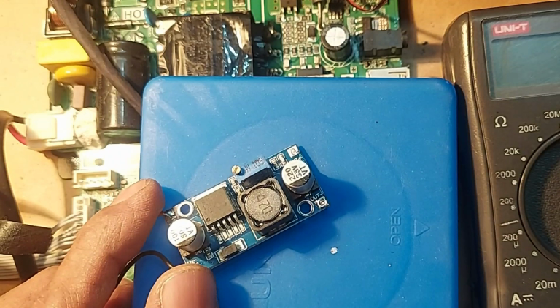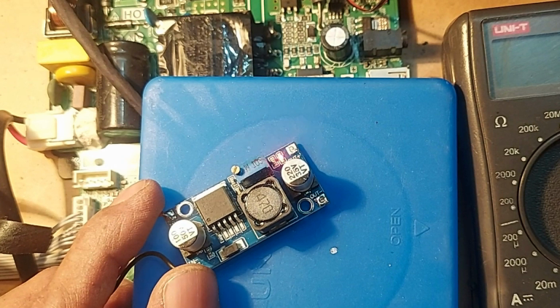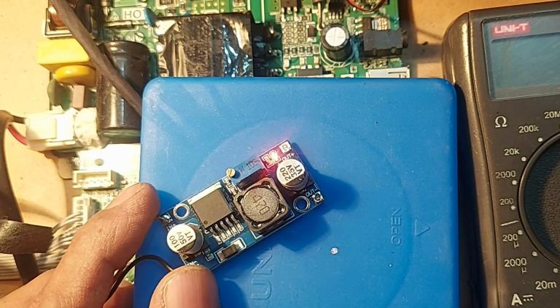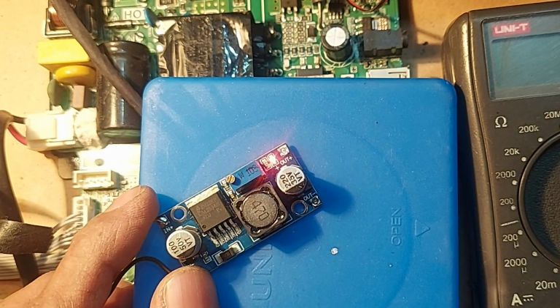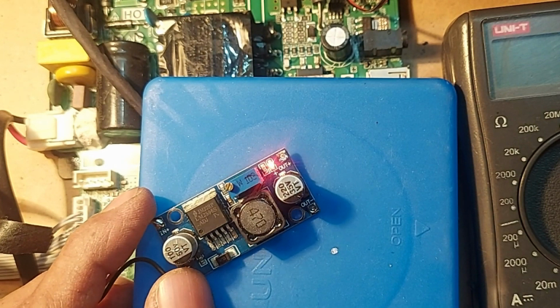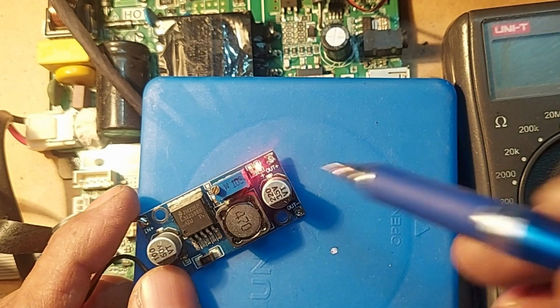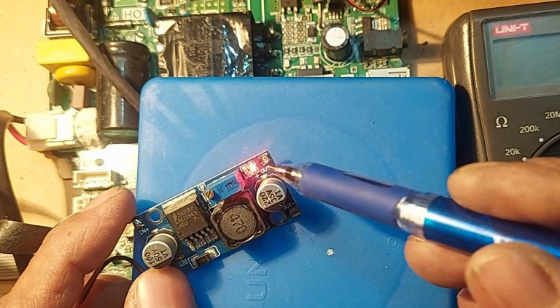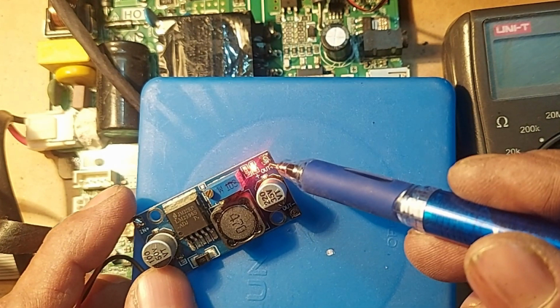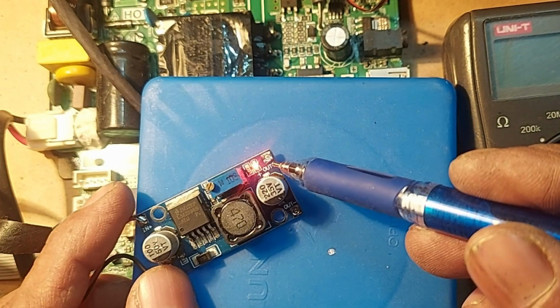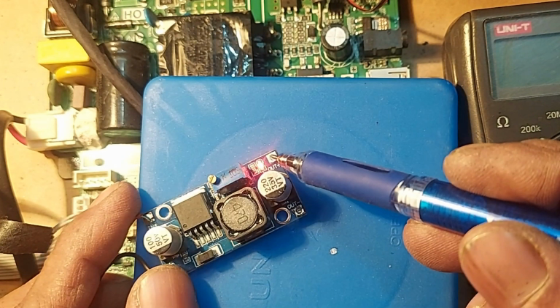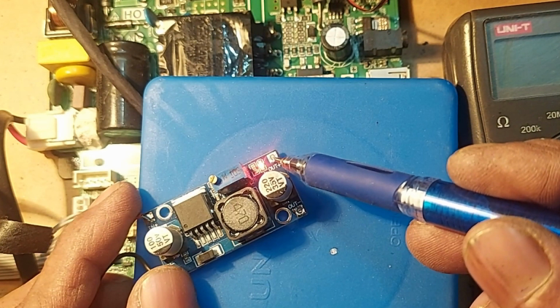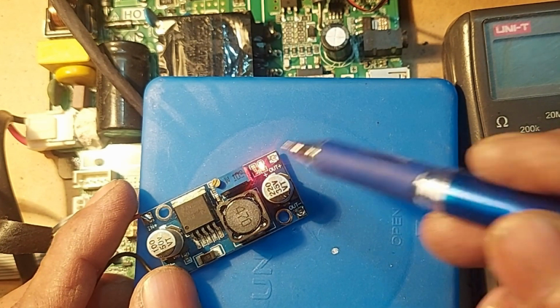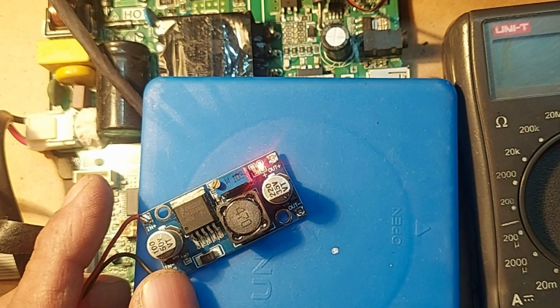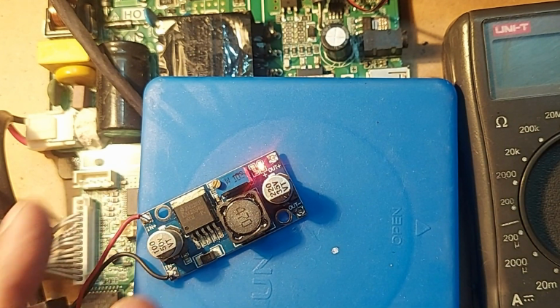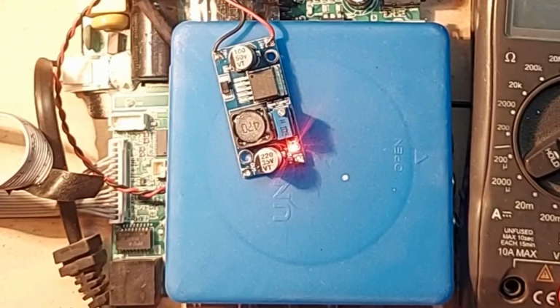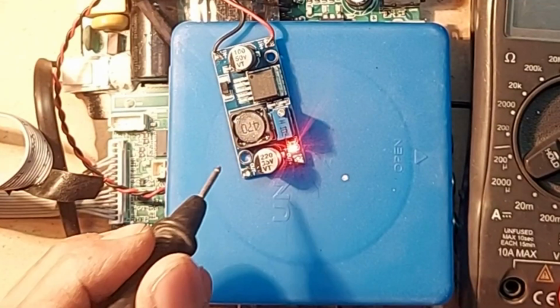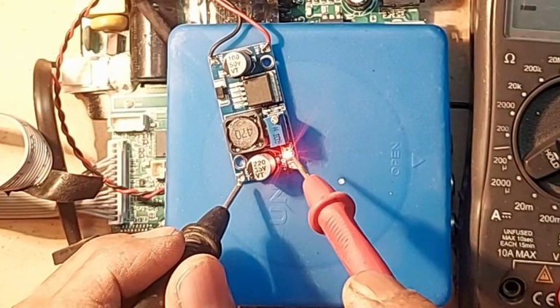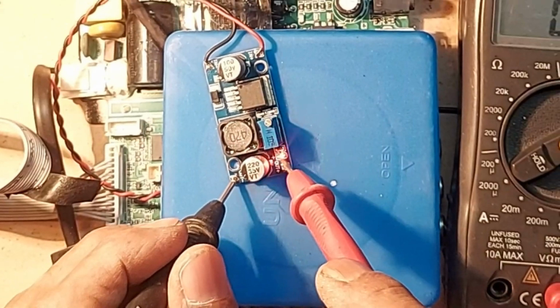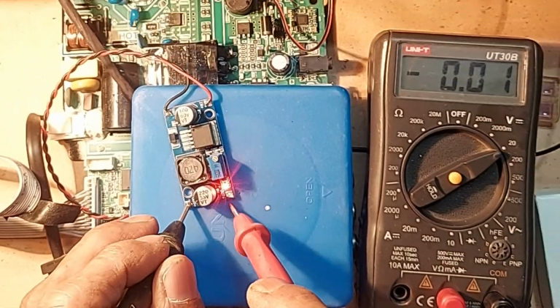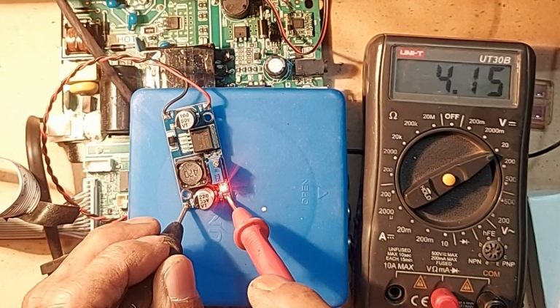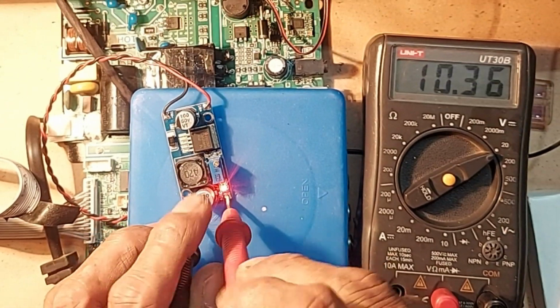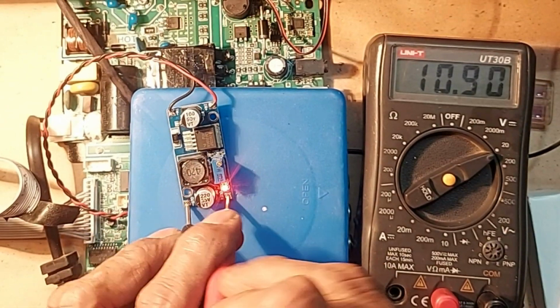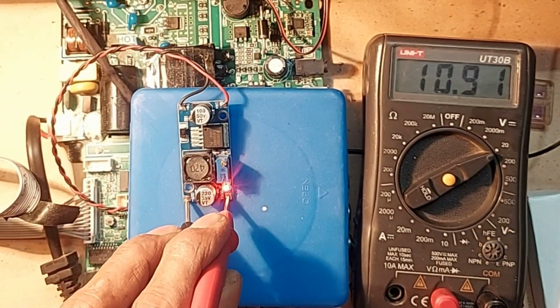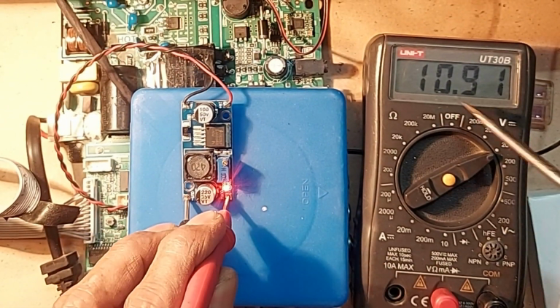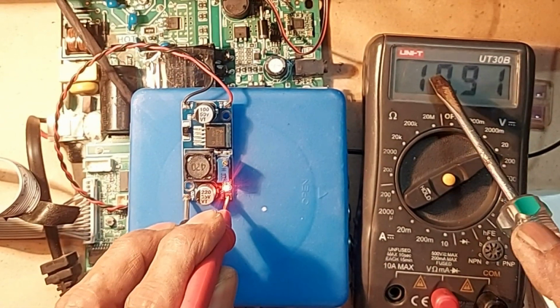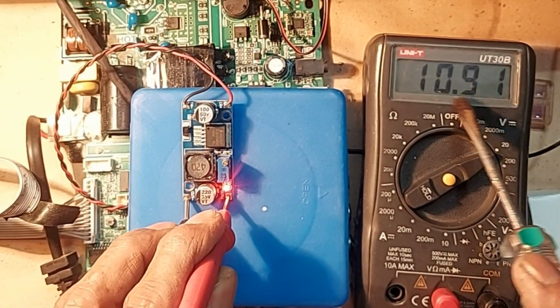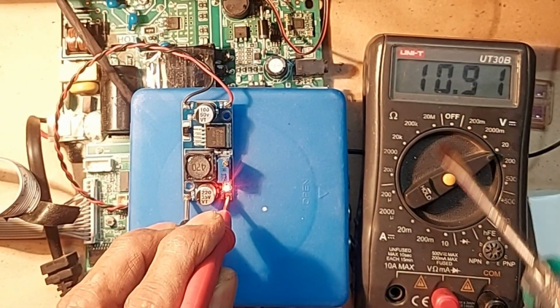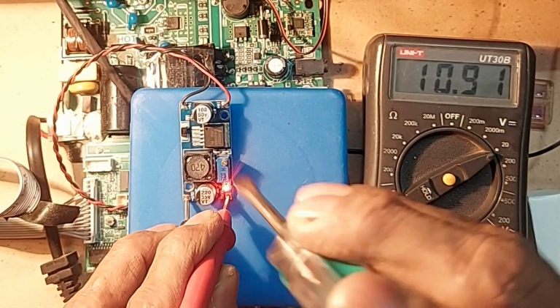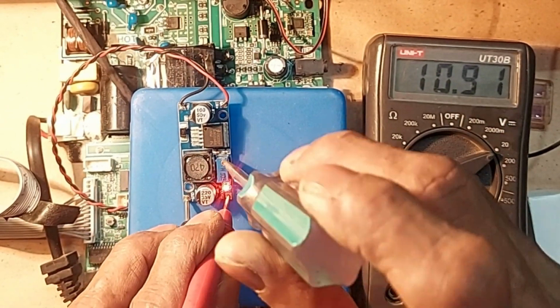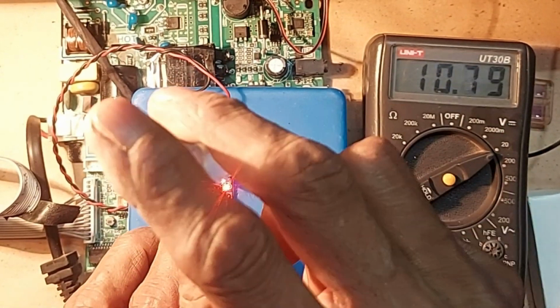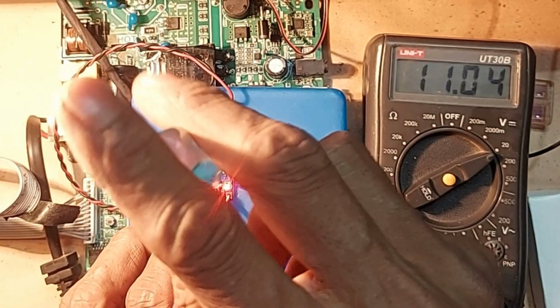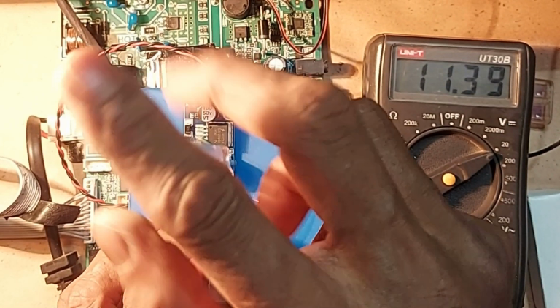Now connect the power to the TV. Then the indicator LED will light up. Now attach the meter probes to the output points, then adjust the VR to 5 volts.